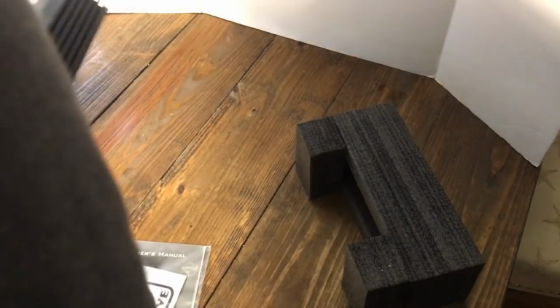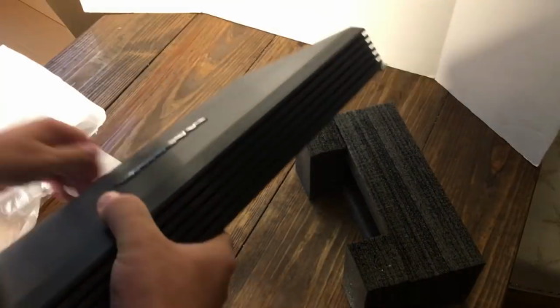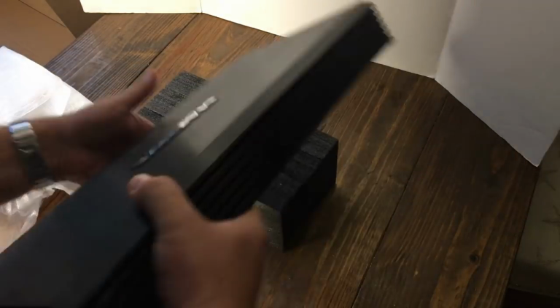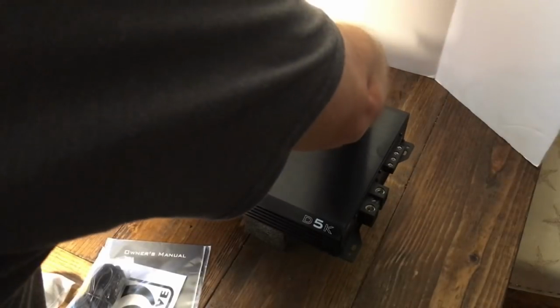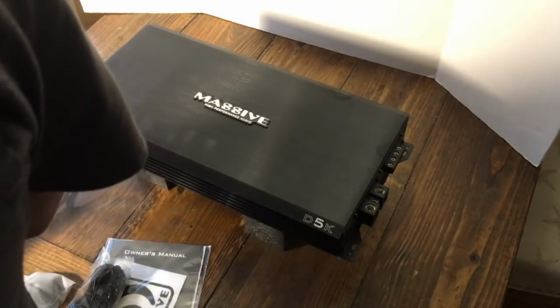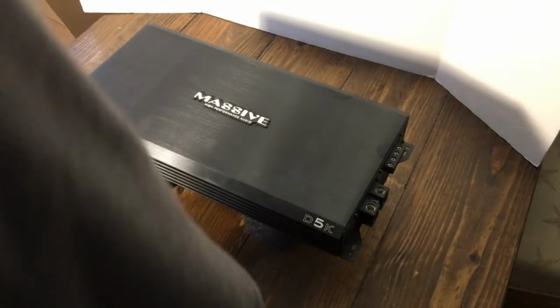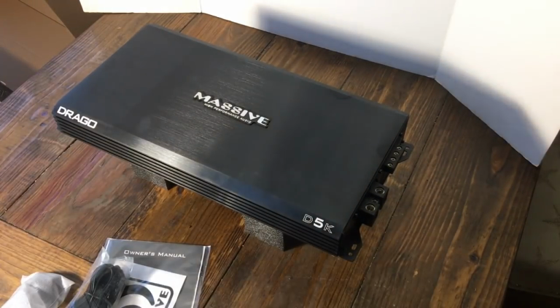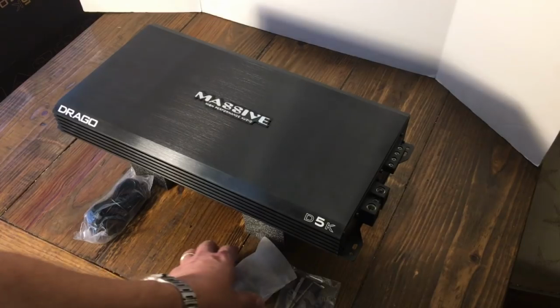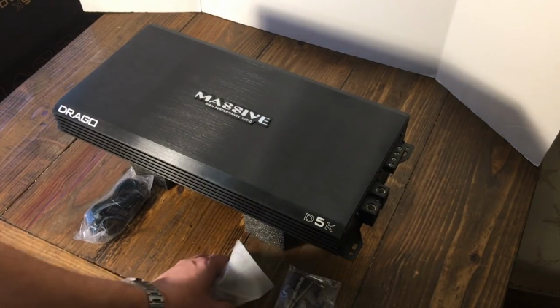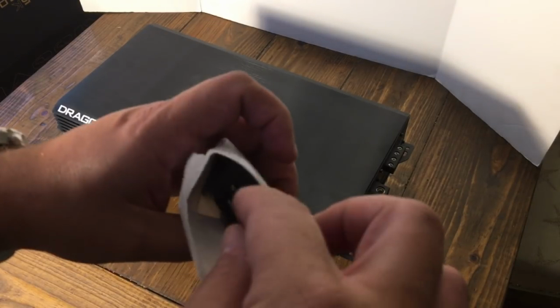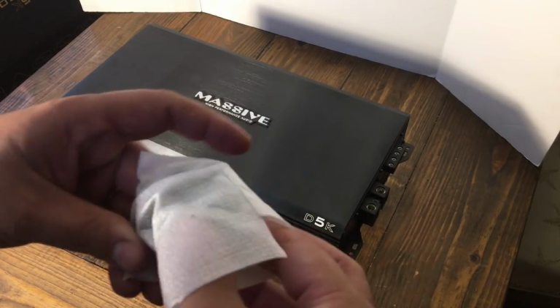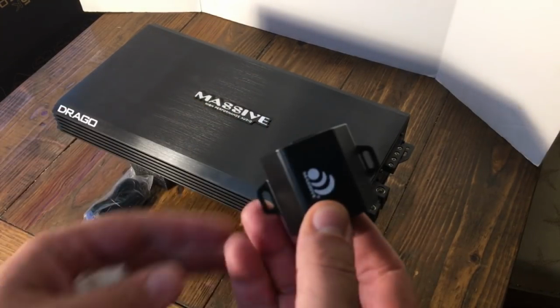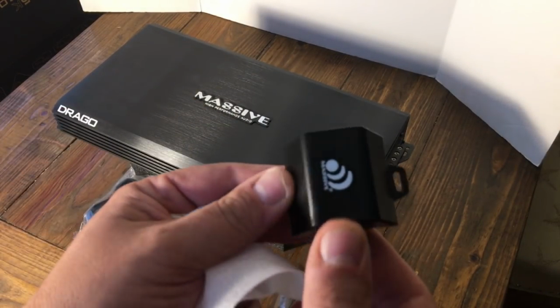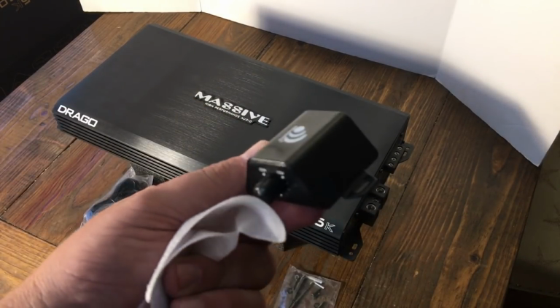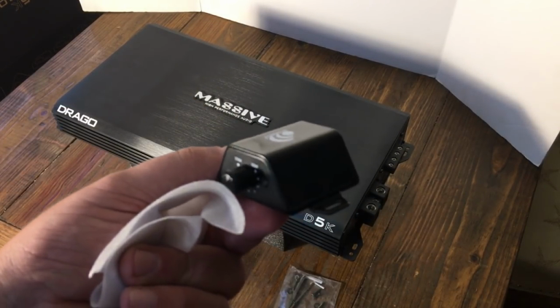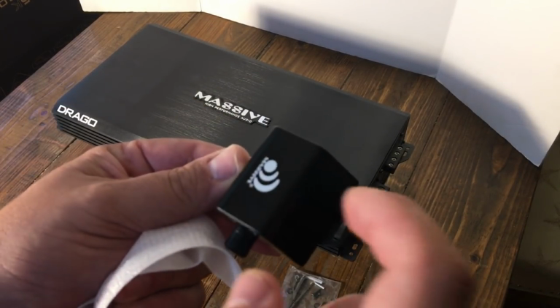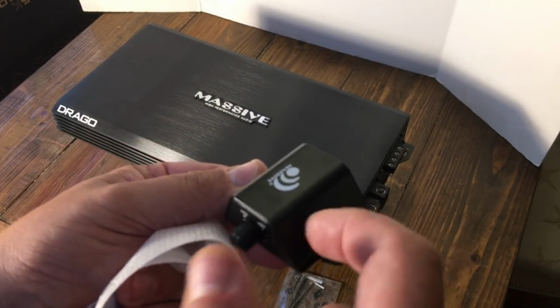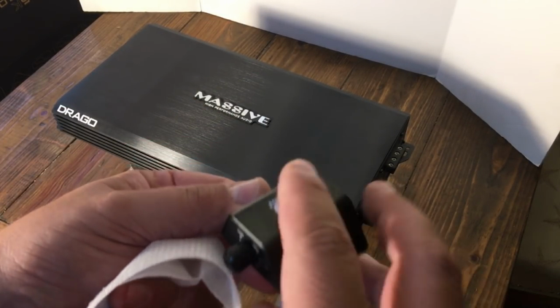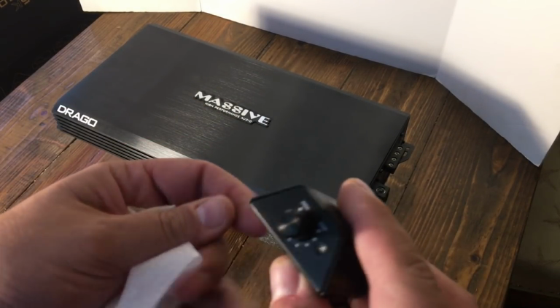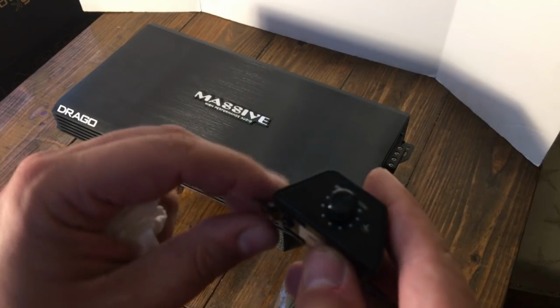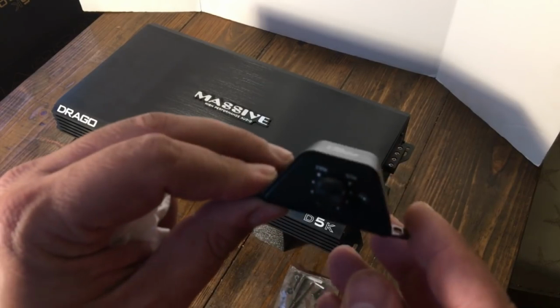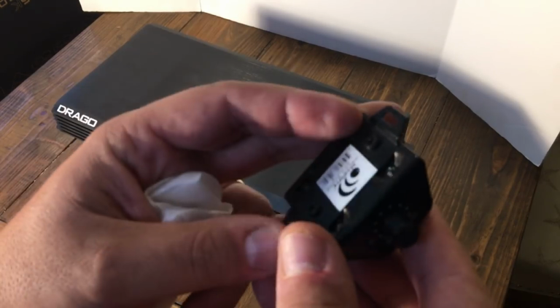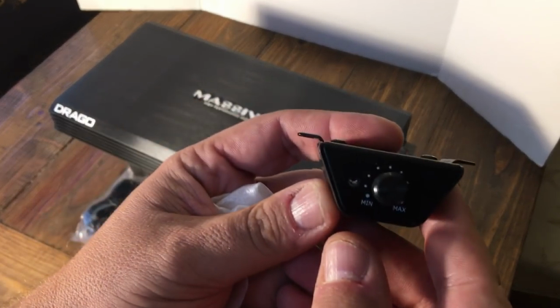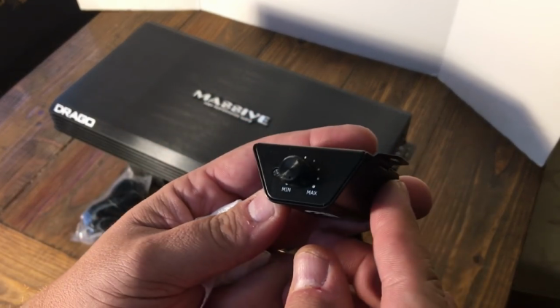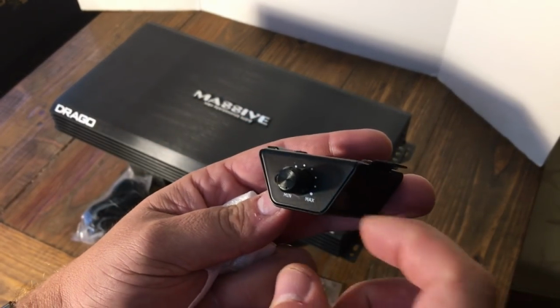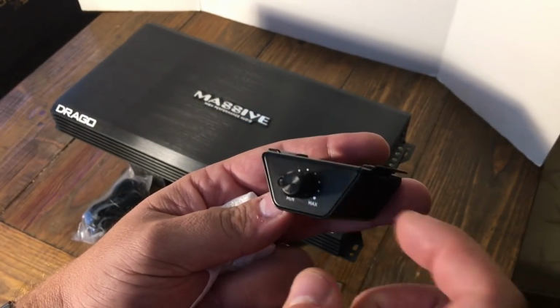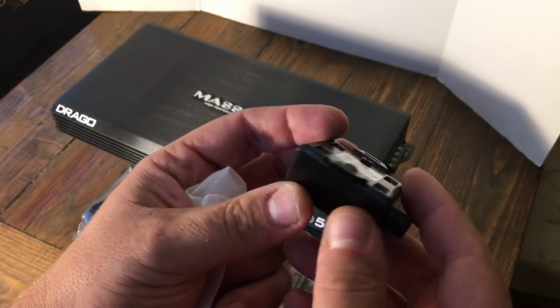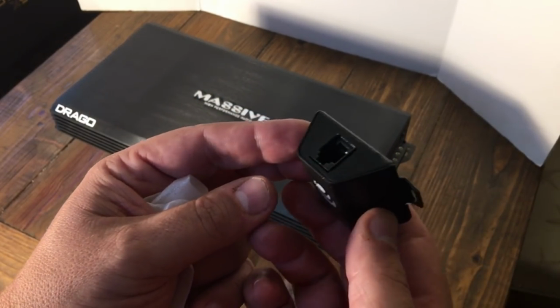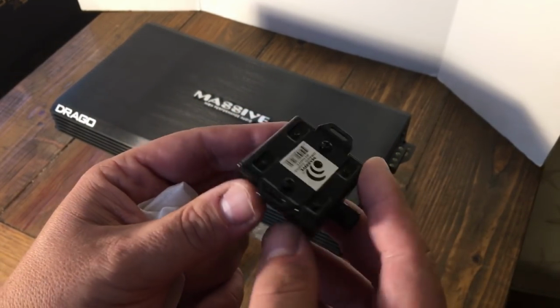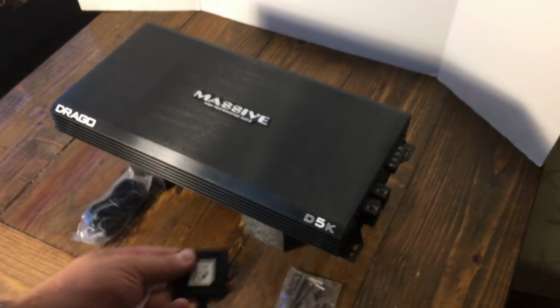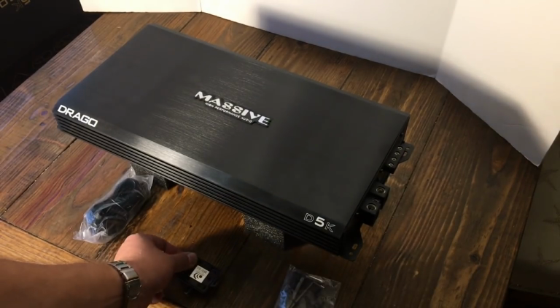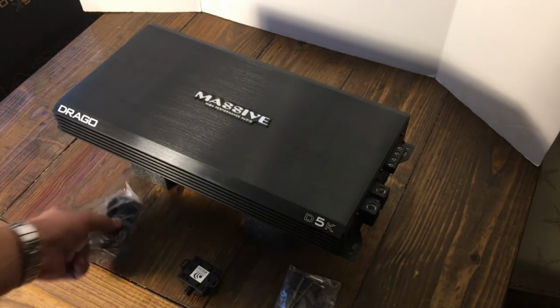Pulling this amp out of the box, it's pretty evident right up front that it's built very well because it's very thick and very heavy. Even the bass remote is metal — it's not plastic like most amps. So yeah, it's just an indication of the quality that we have here.